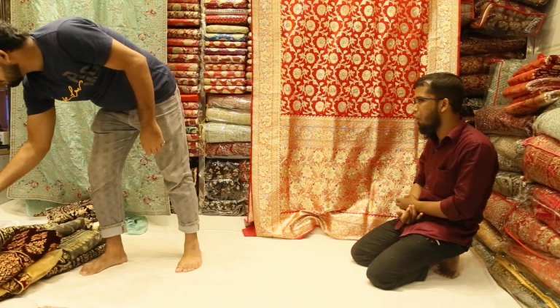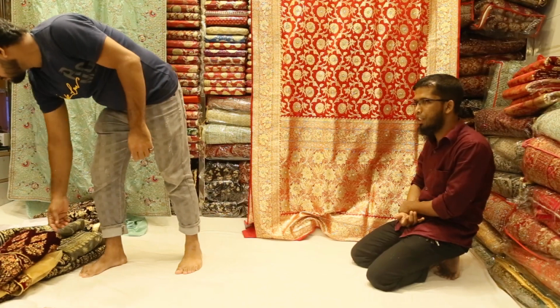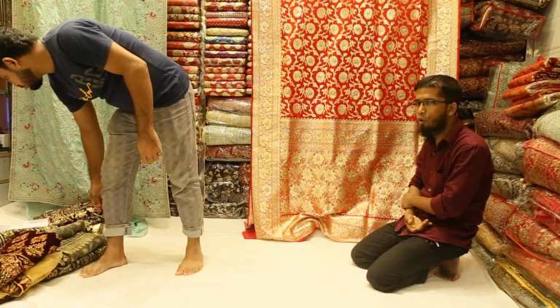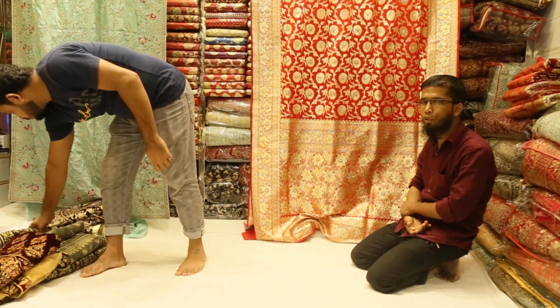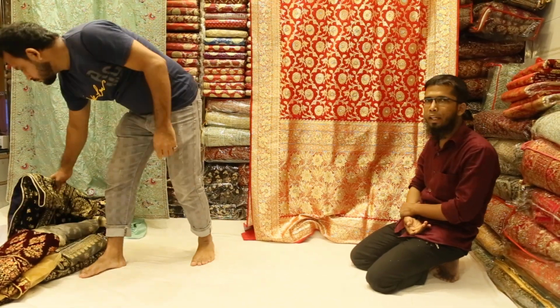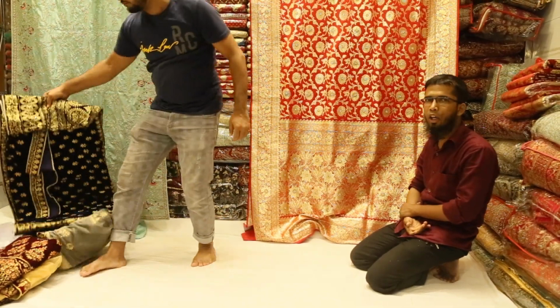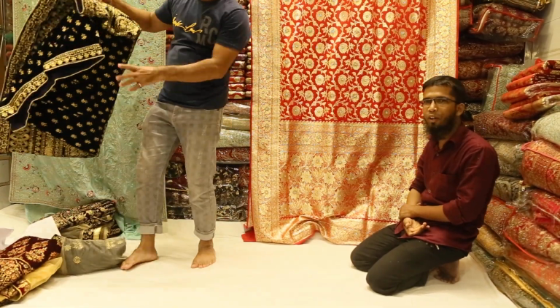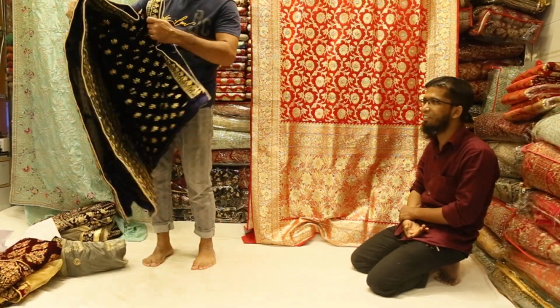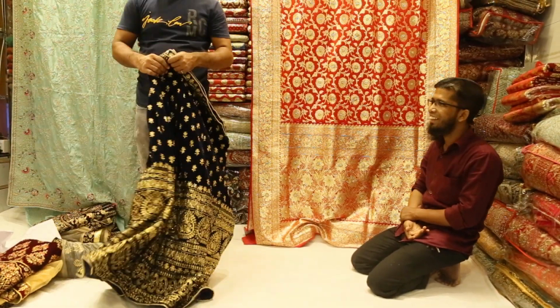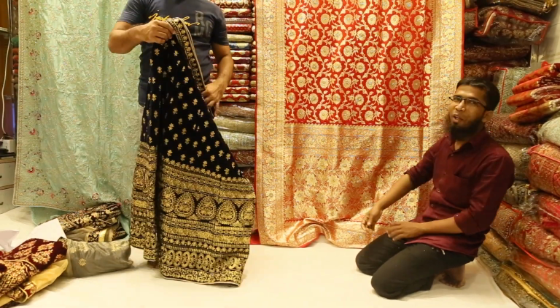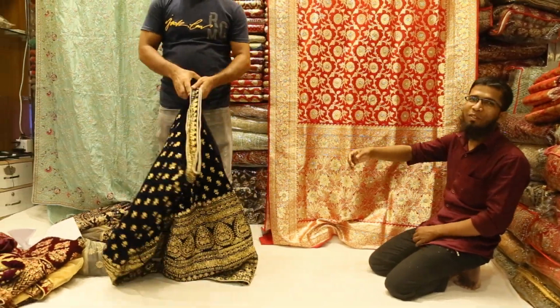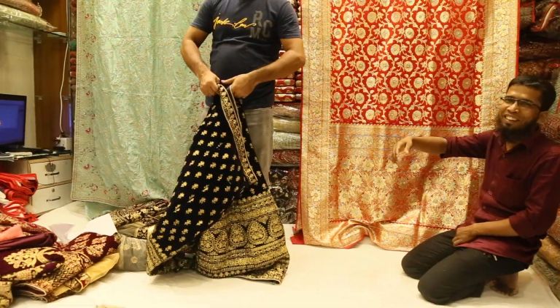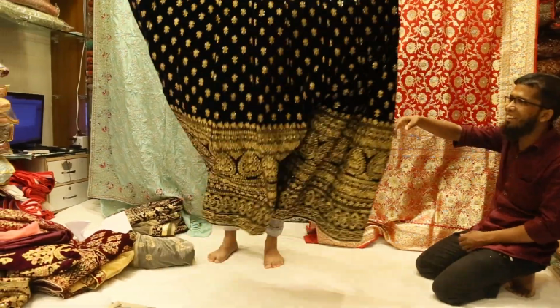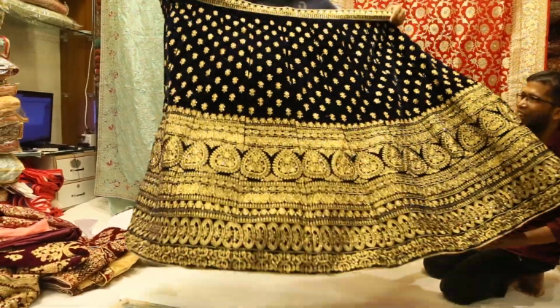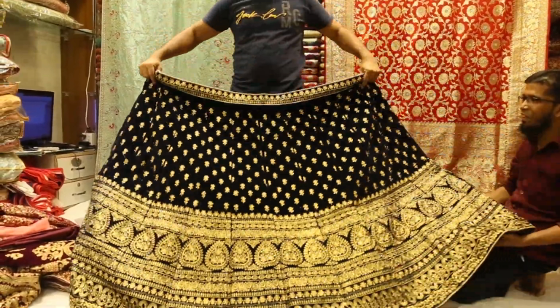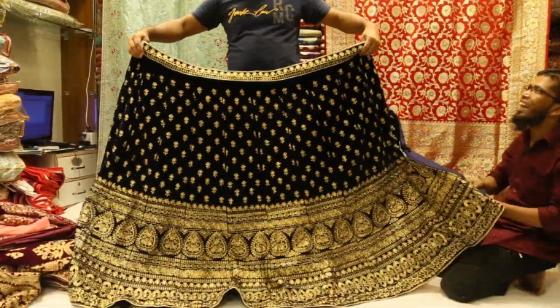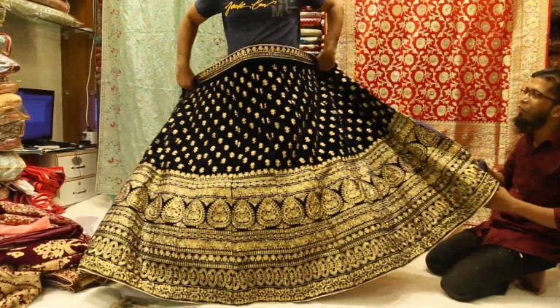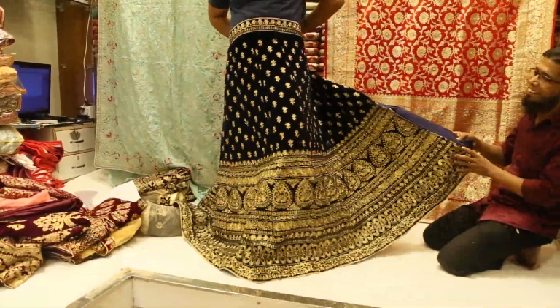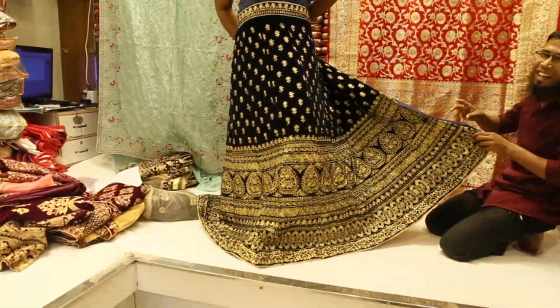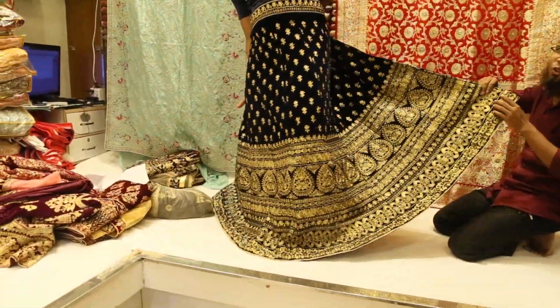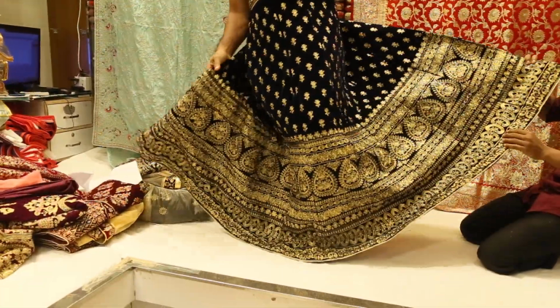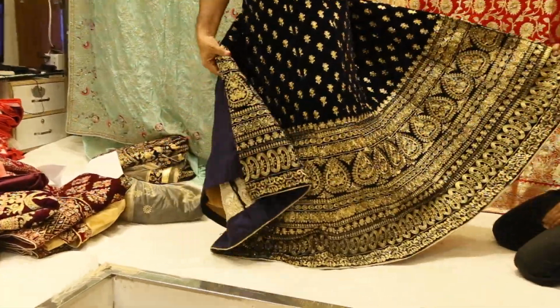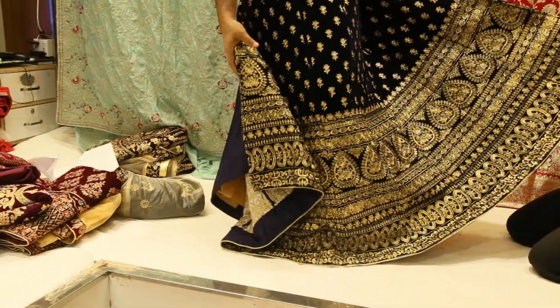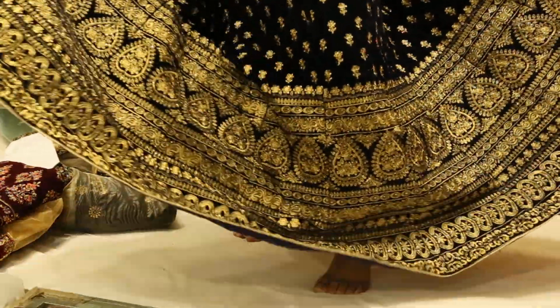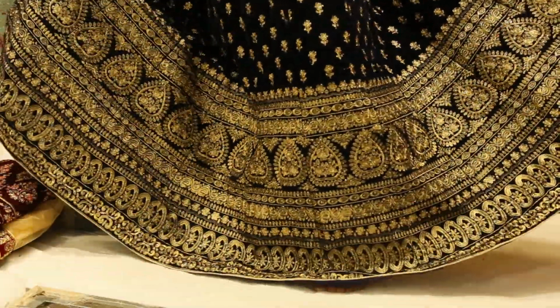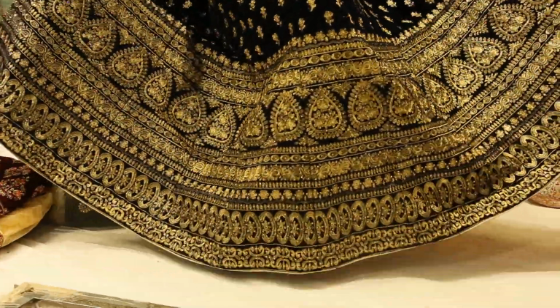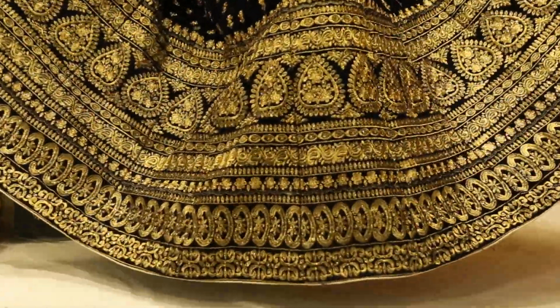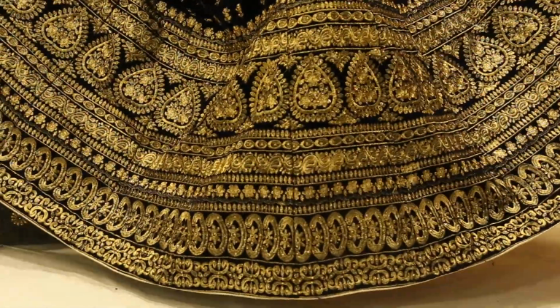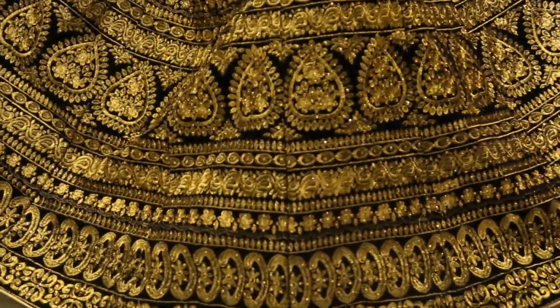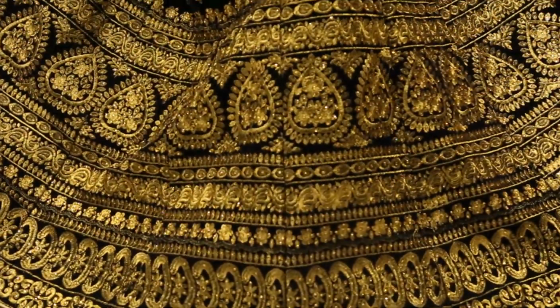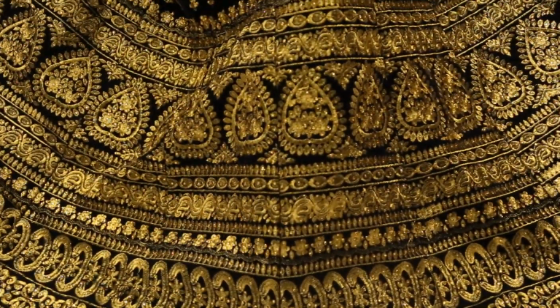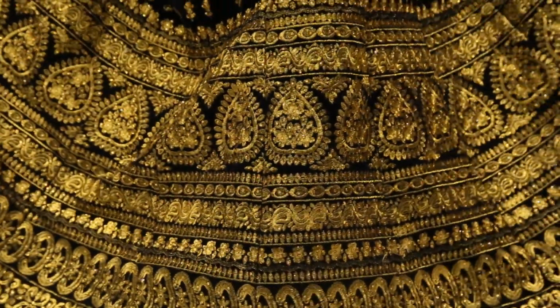Please subscribe and like this video. This is blue color. This is a beautiful color. This one should be green color.